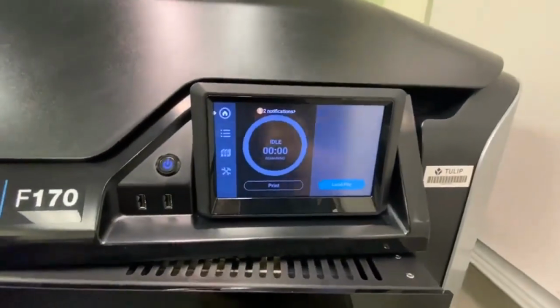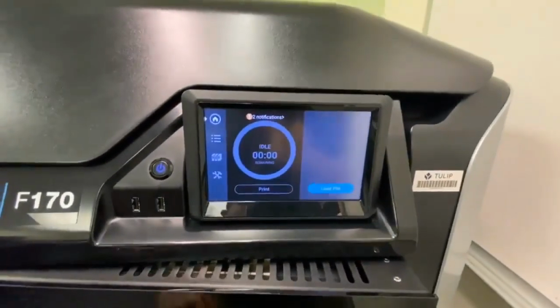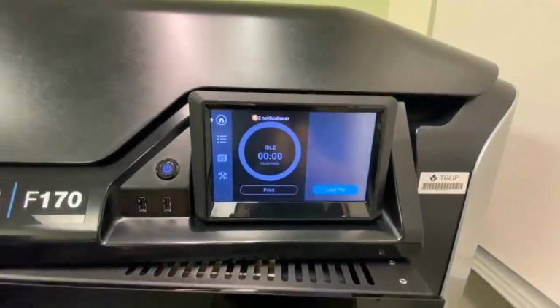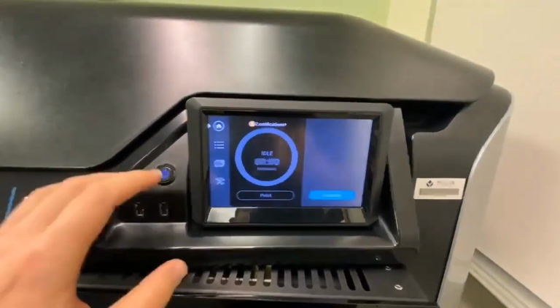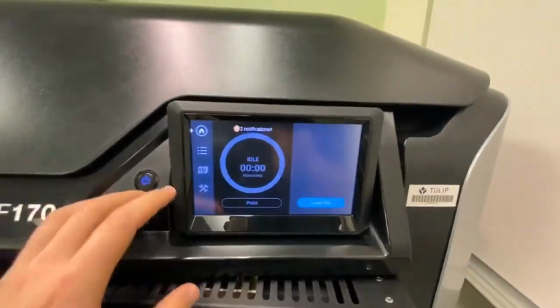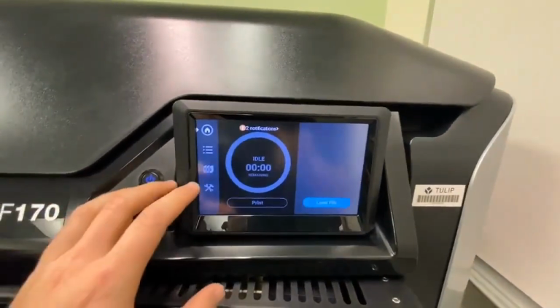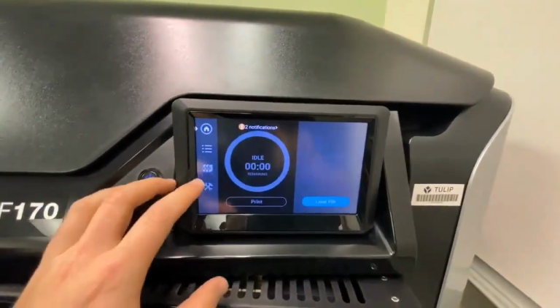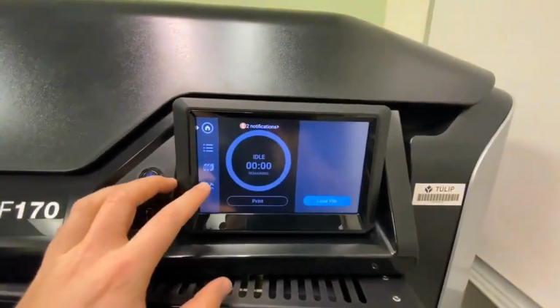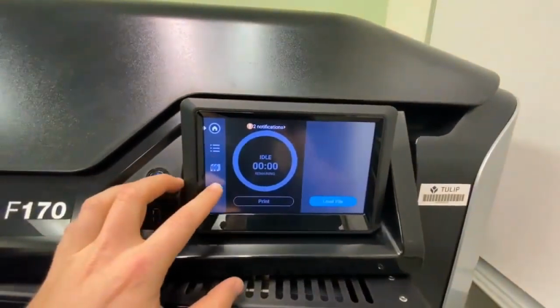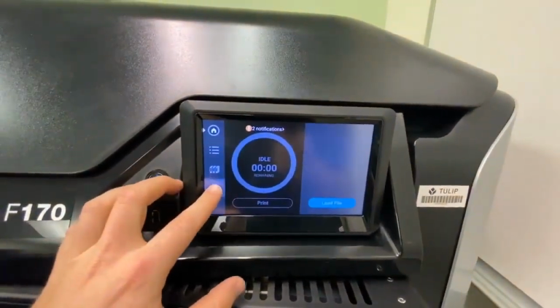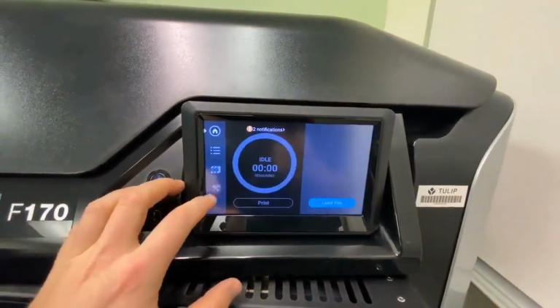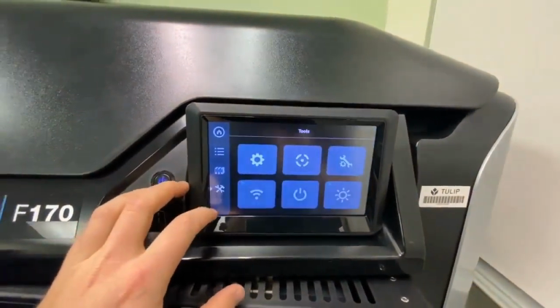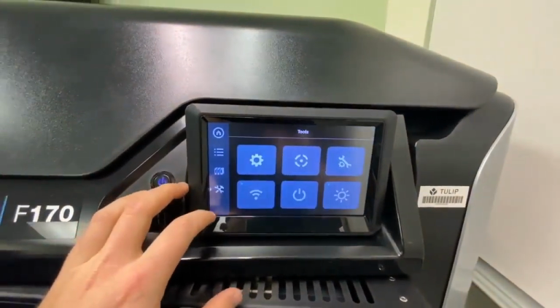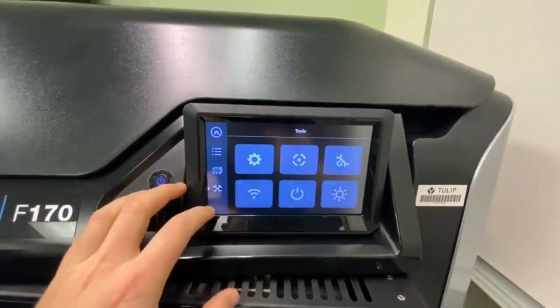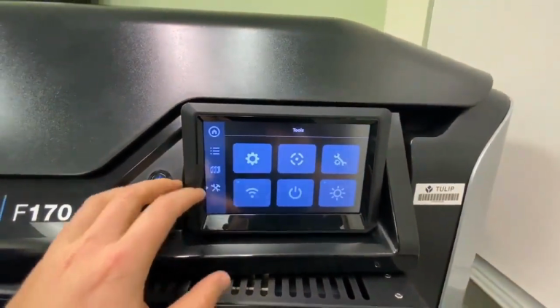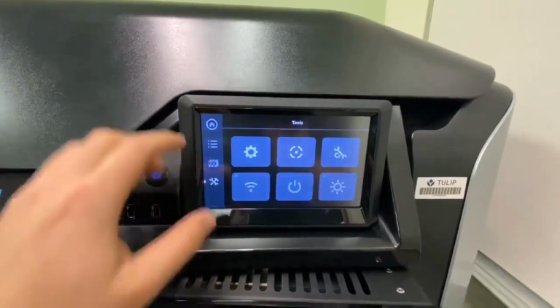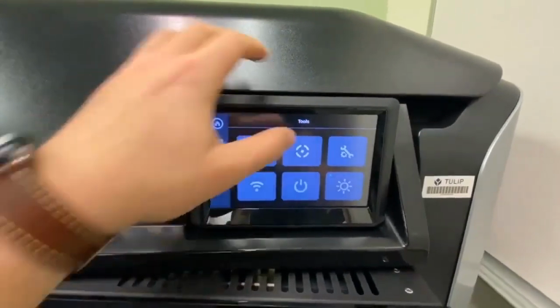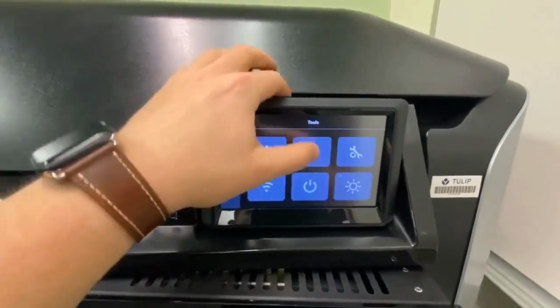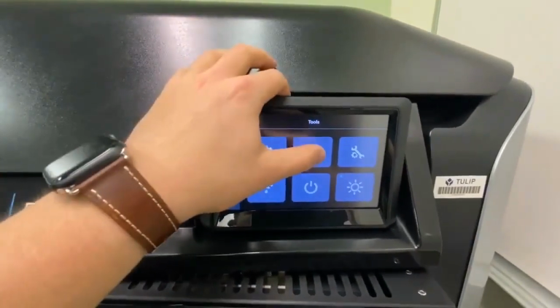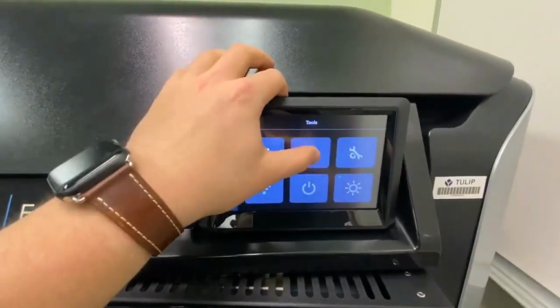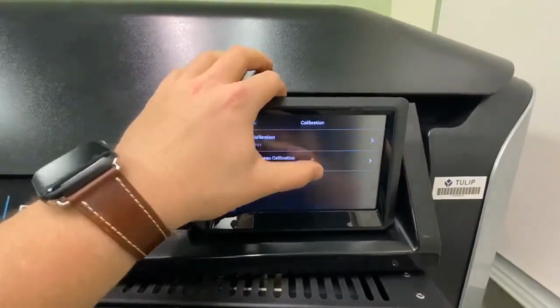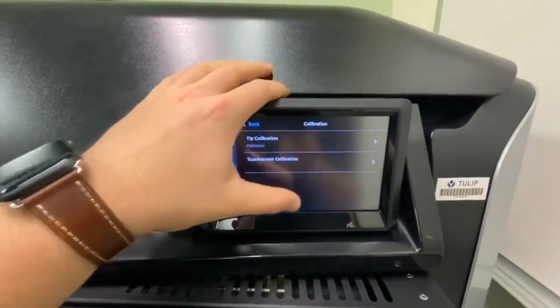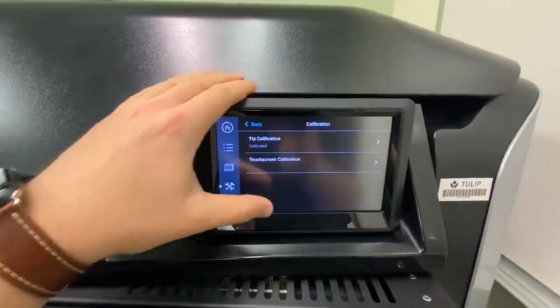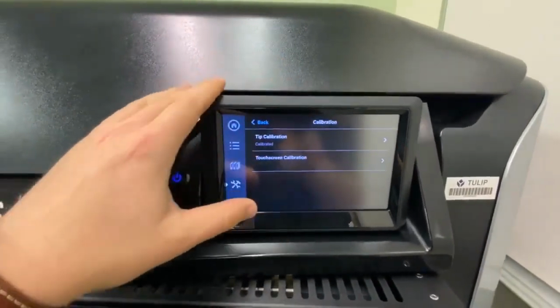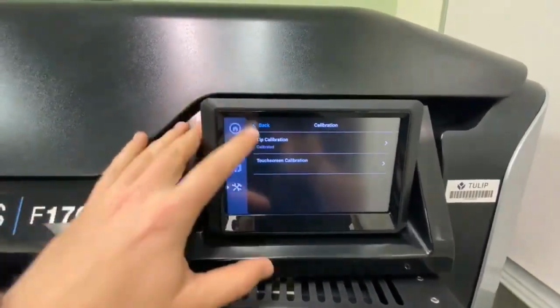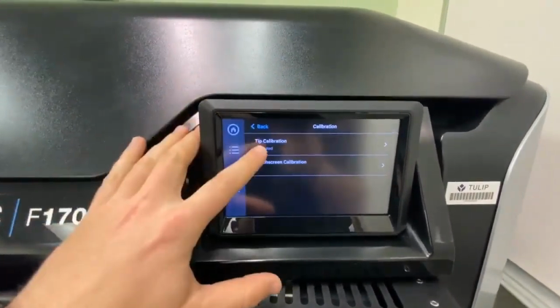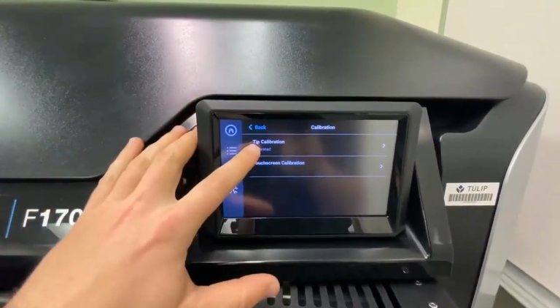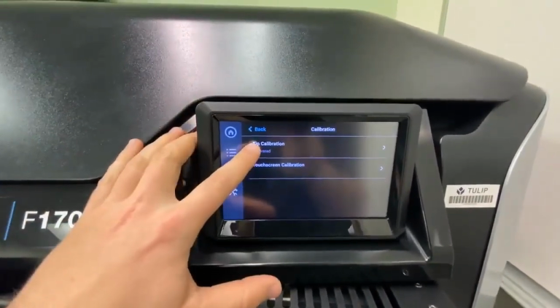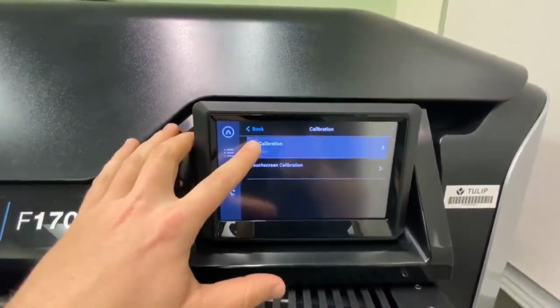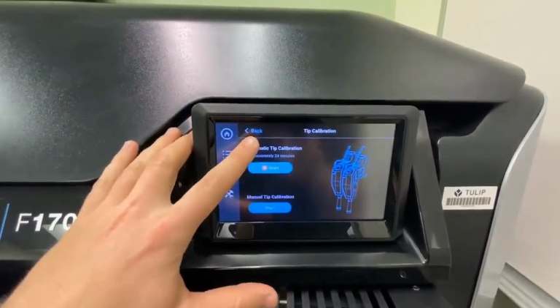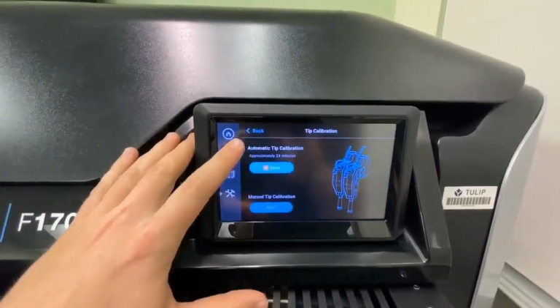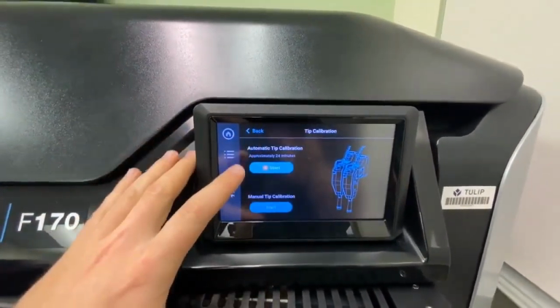Once the new head is in, we're going to want to calibrate it to make sure that it prints as accurately as possible. To do that, we're going to head over to our tools, hit this middle button, and select Tip Calibration.